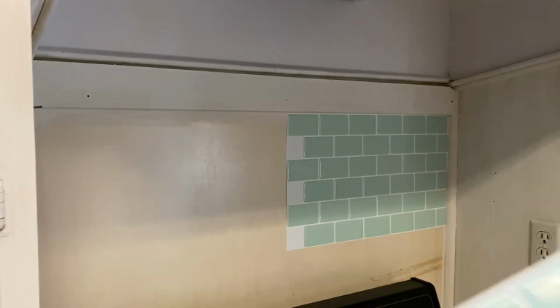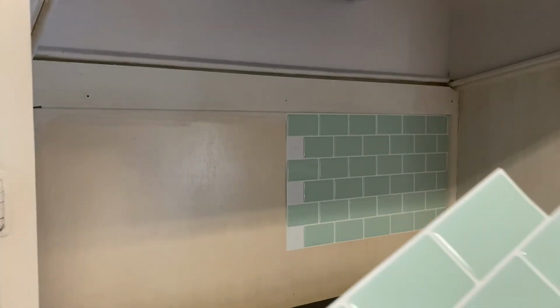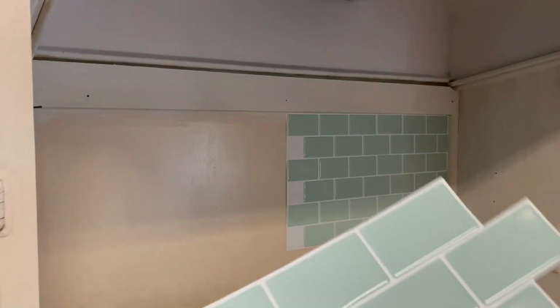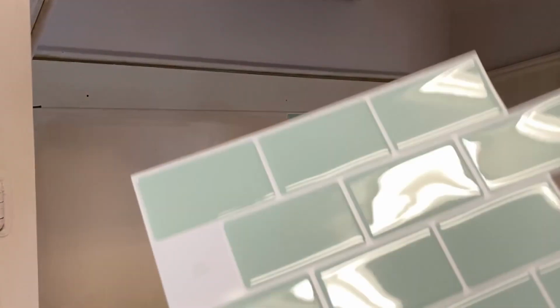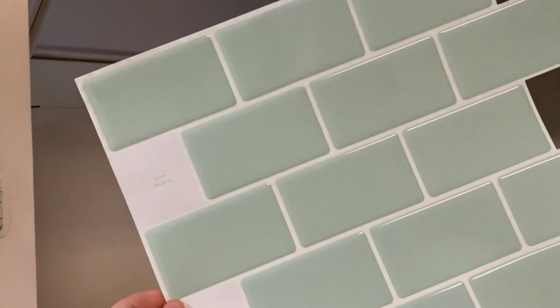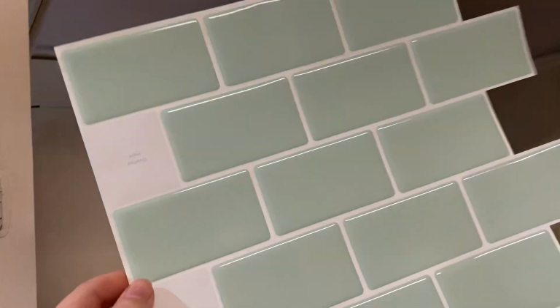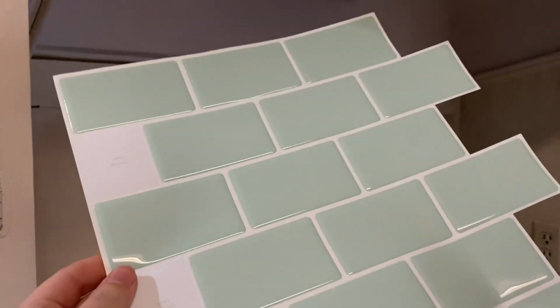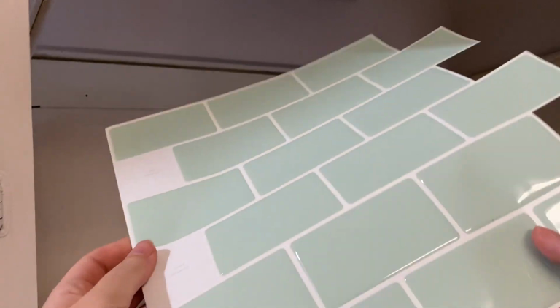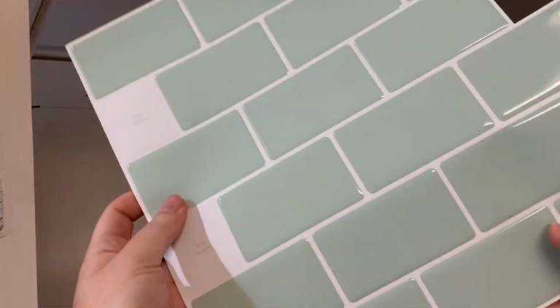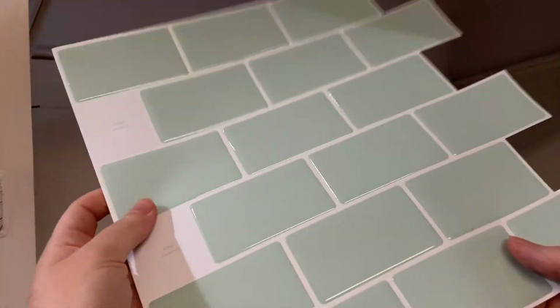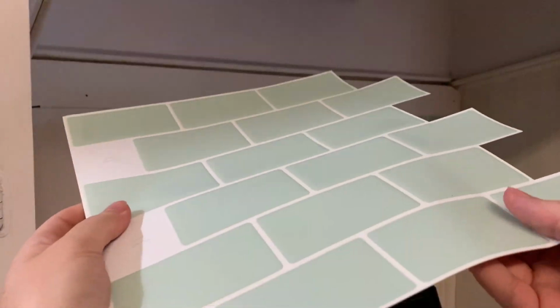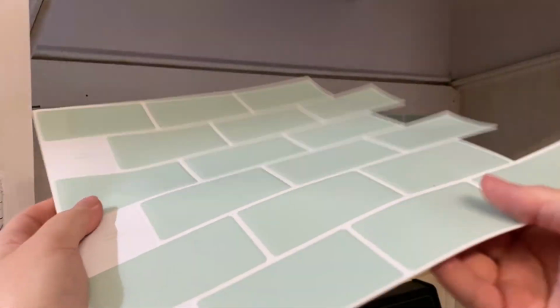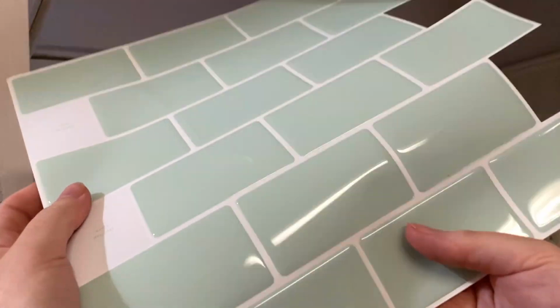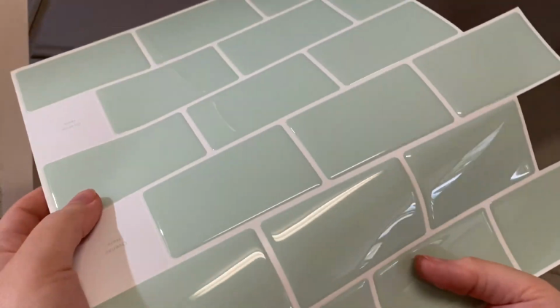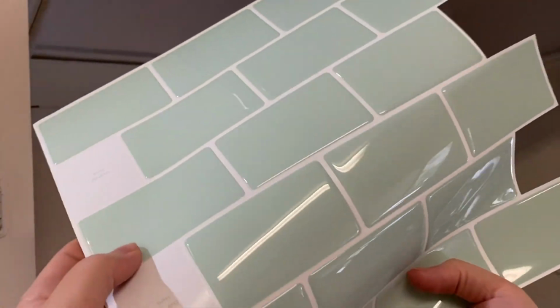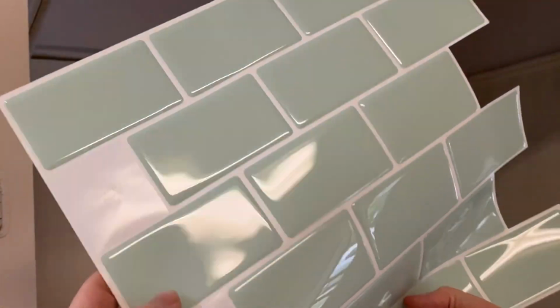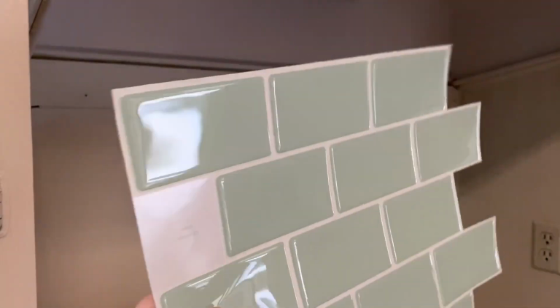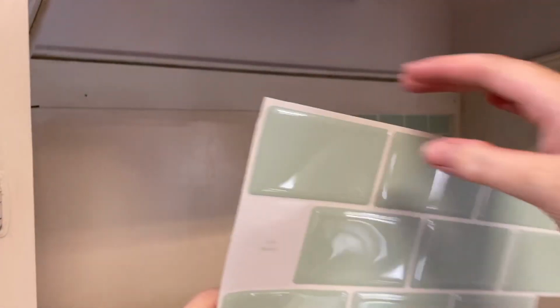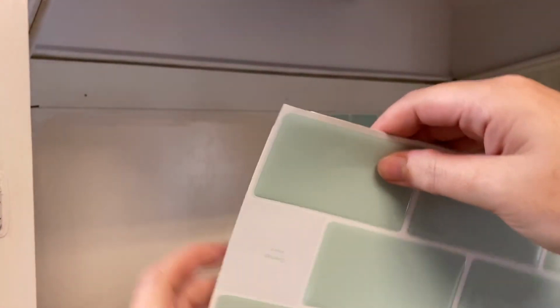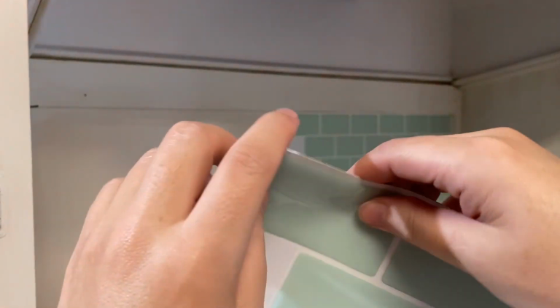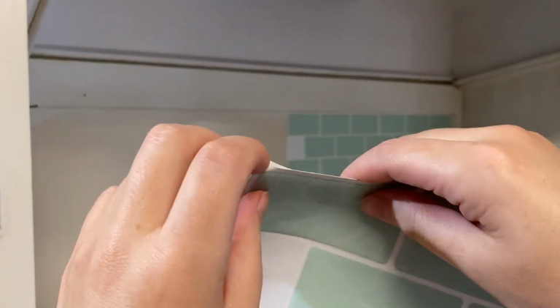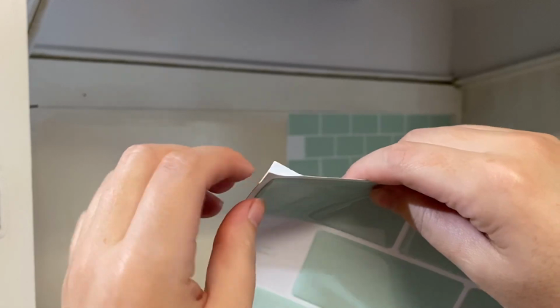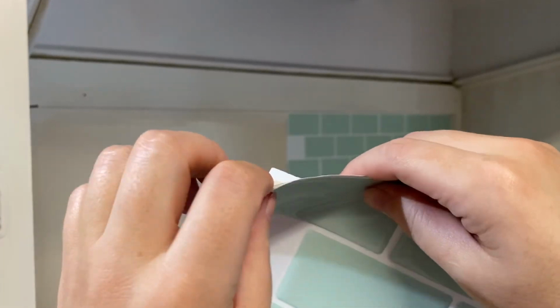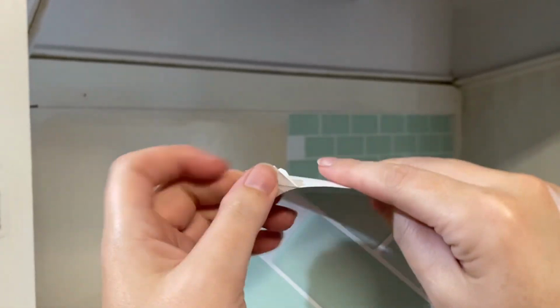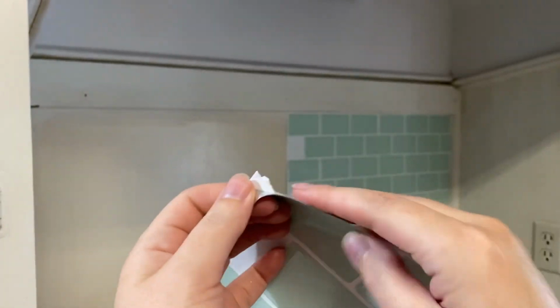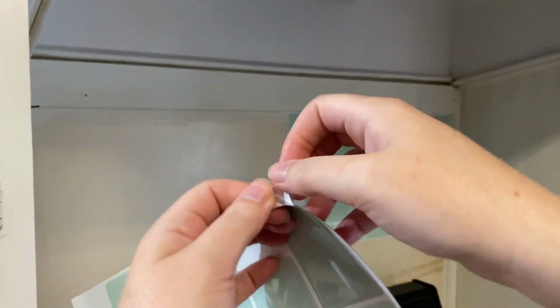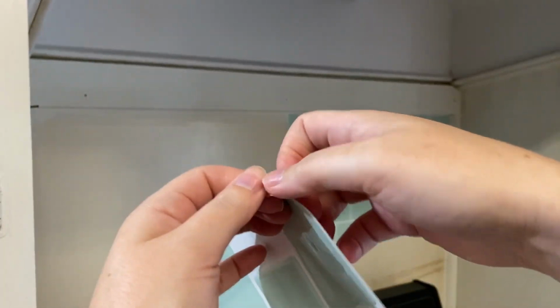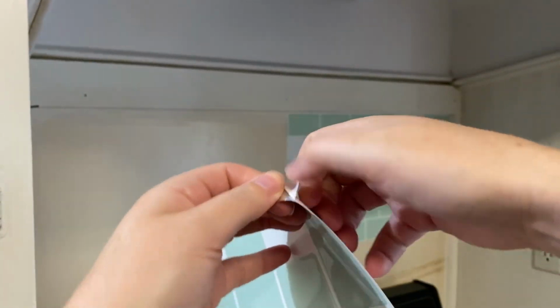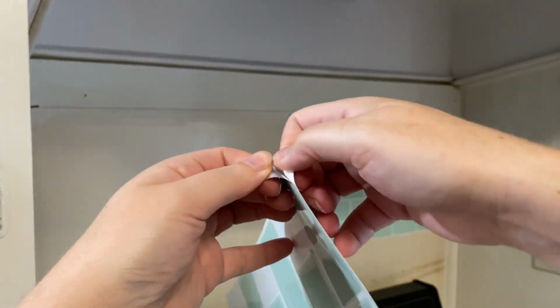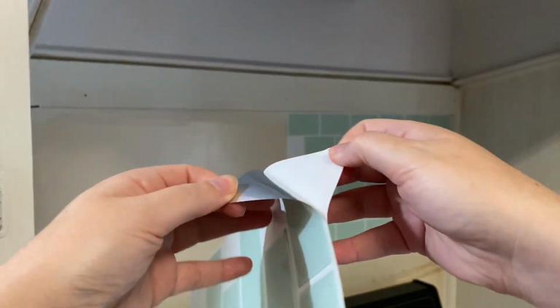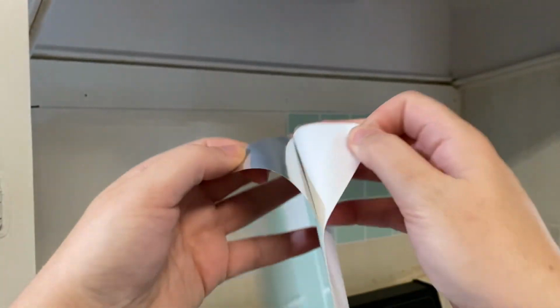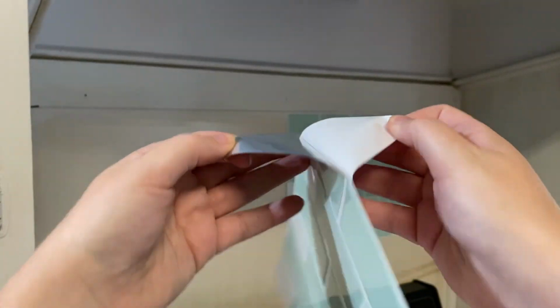They are basically a giant peel and stick sticker with very sticky adhesive backing, and there is a slight 3D effect to the tiles so that they actually look like real tiles.